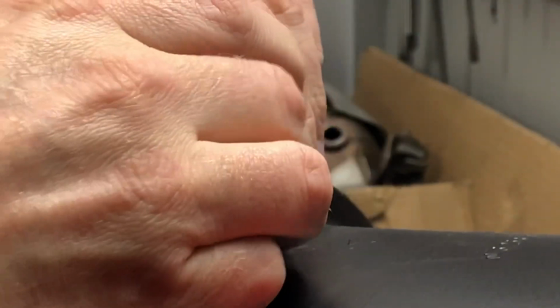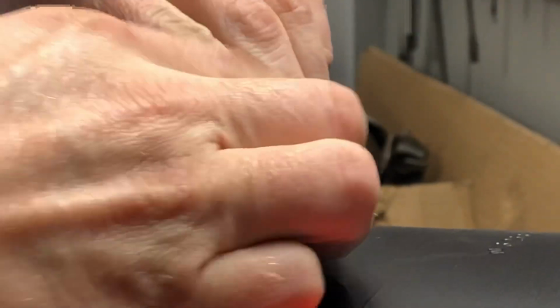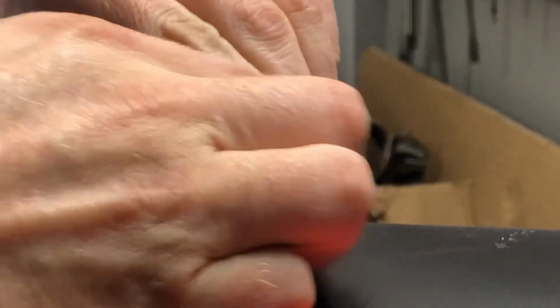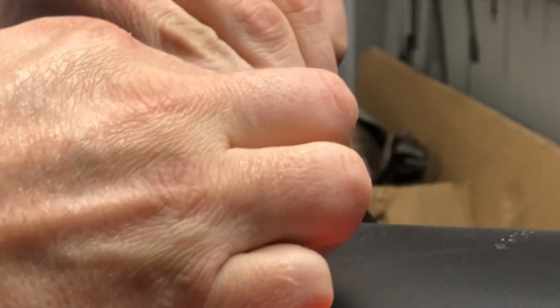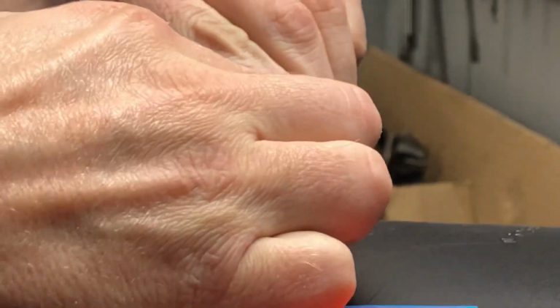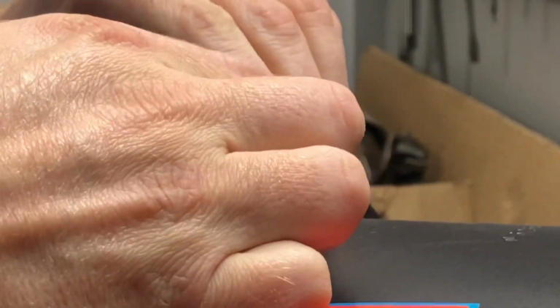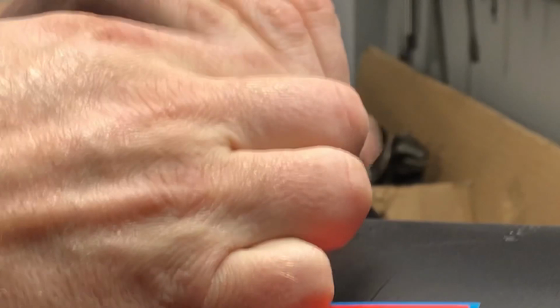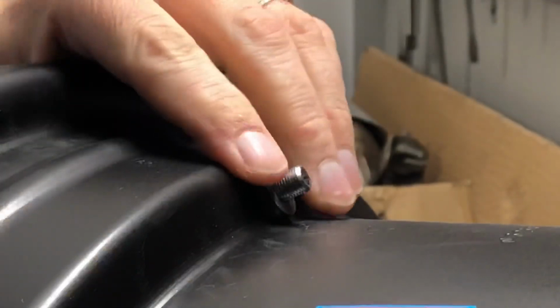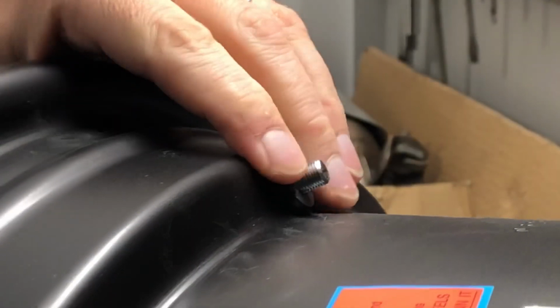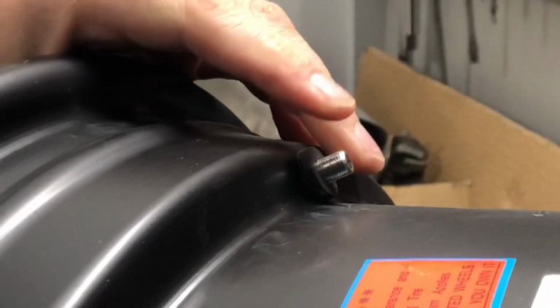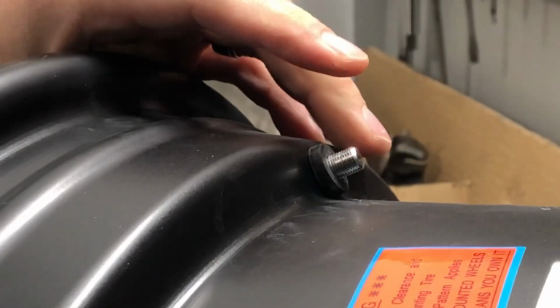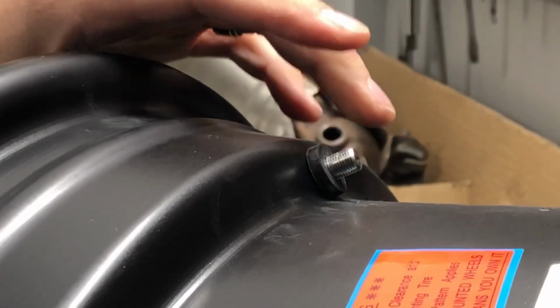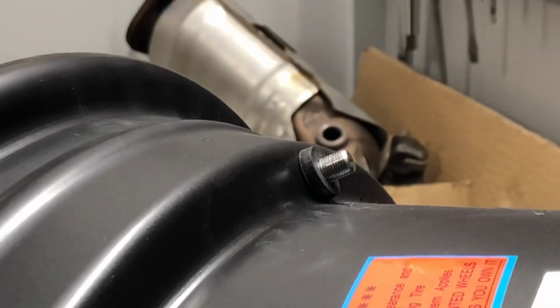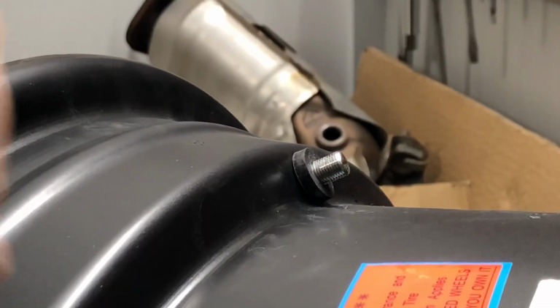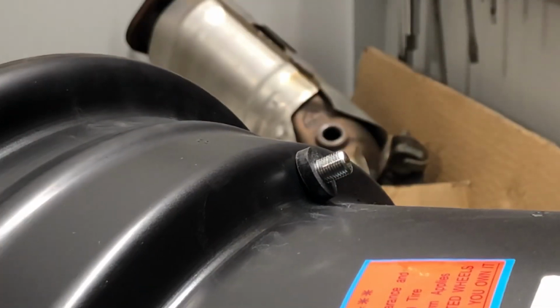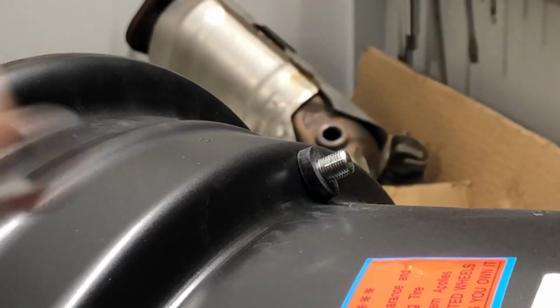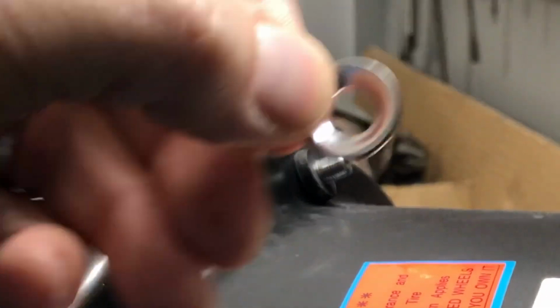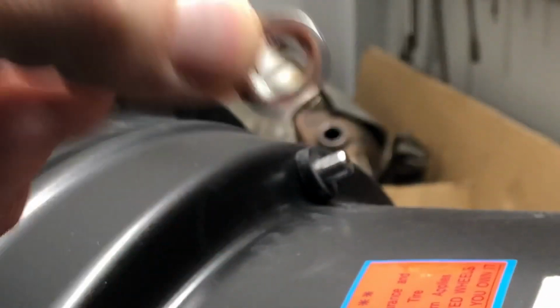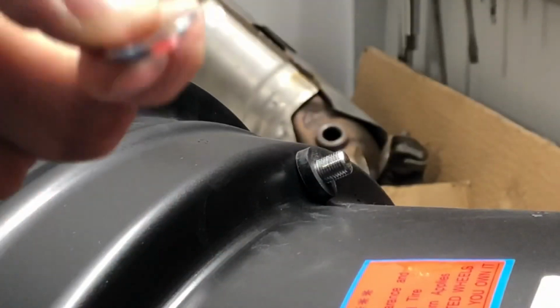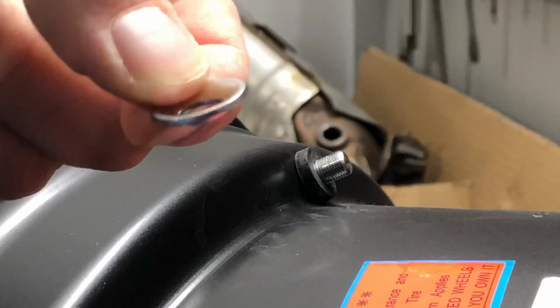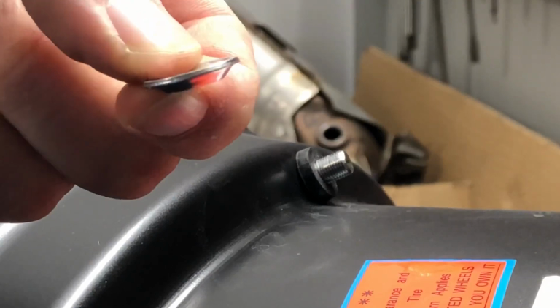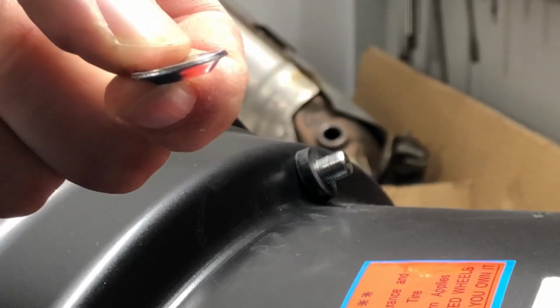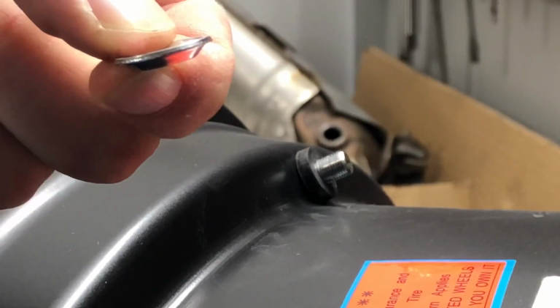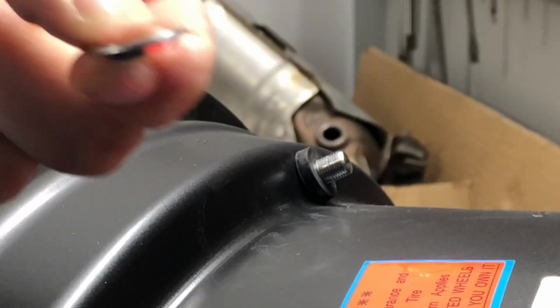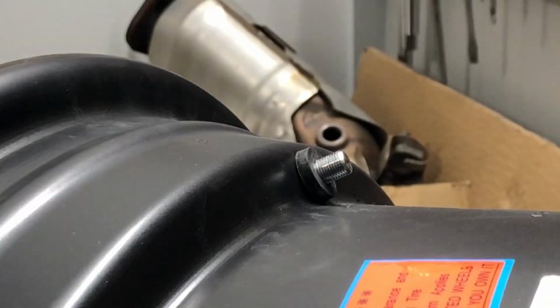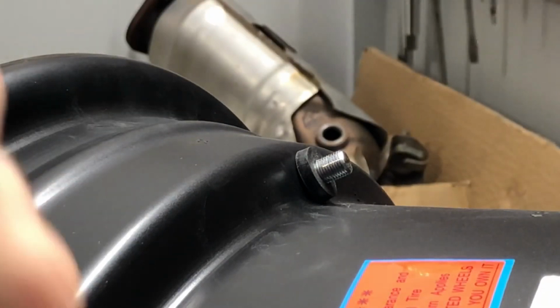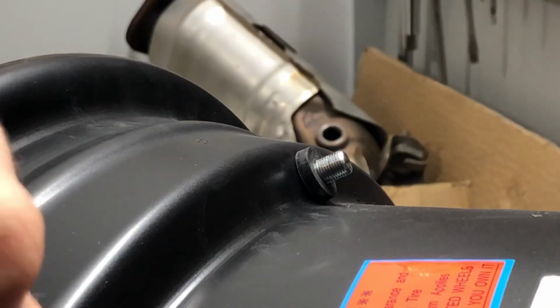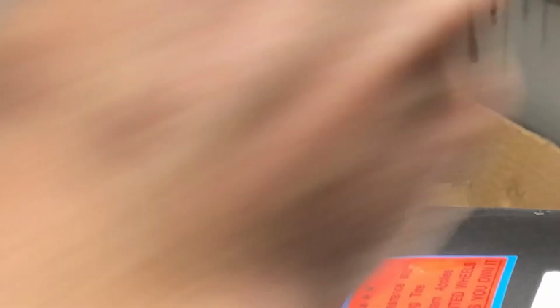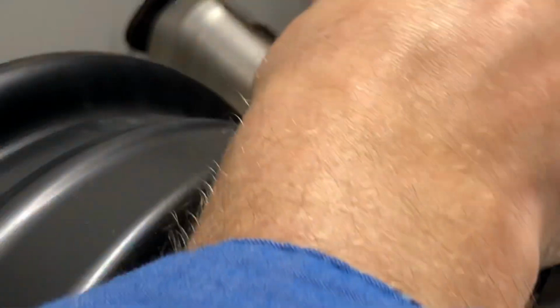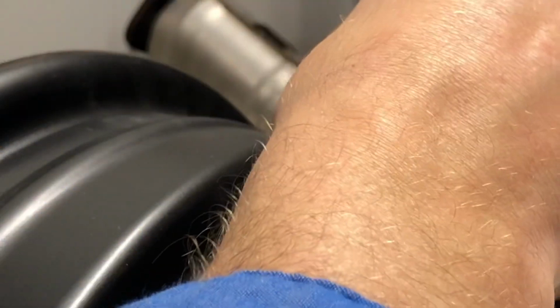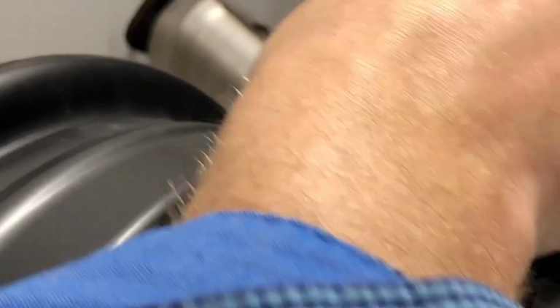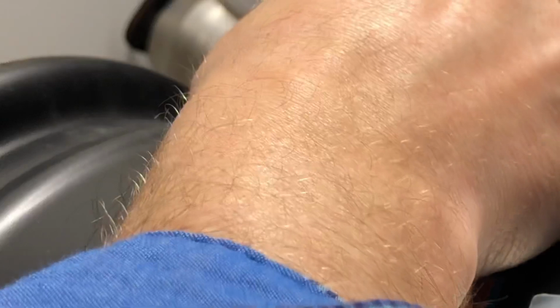And obviously this backside of the valve stem is threaded. So then you take your concave — or convex, conical washer and sit it on there.